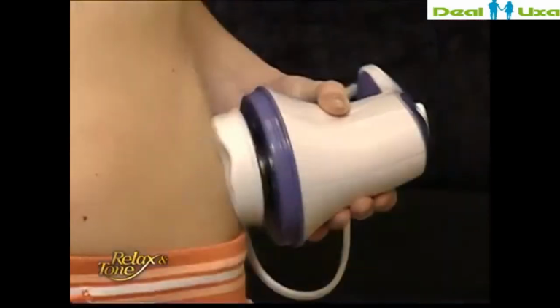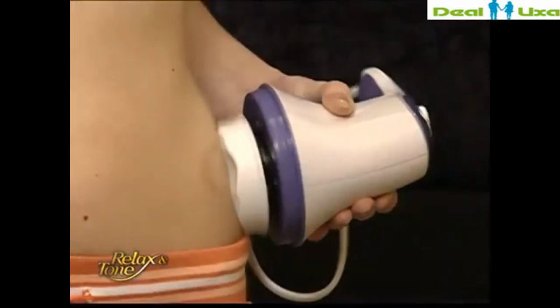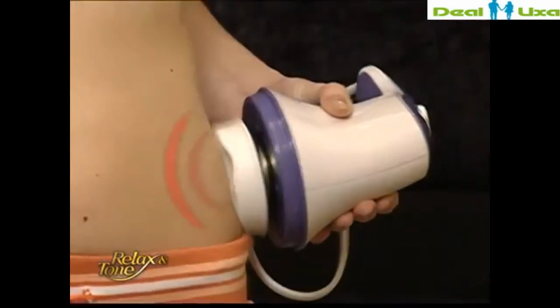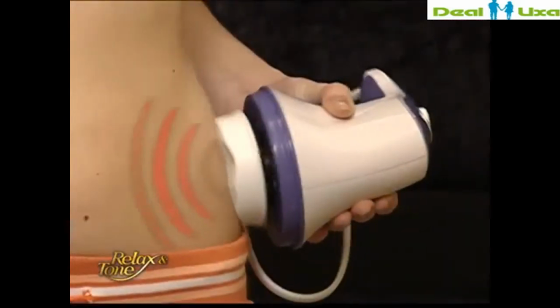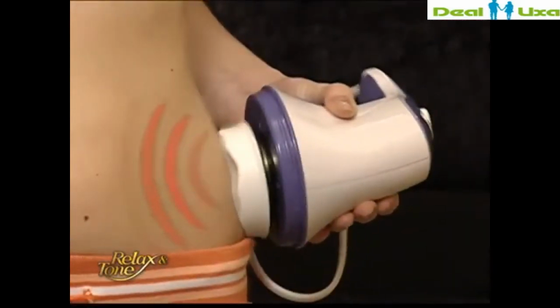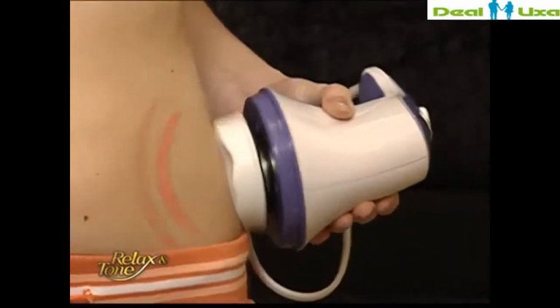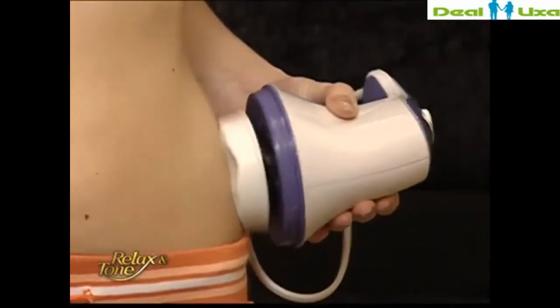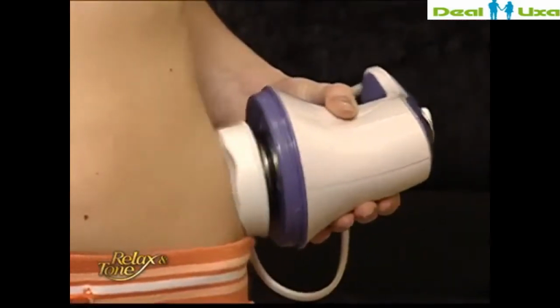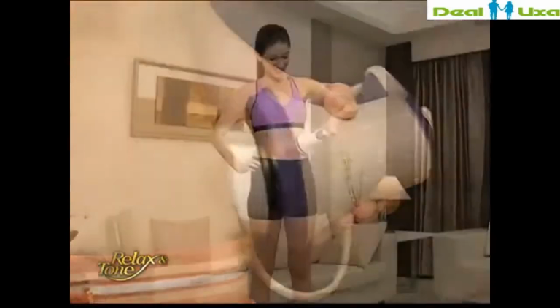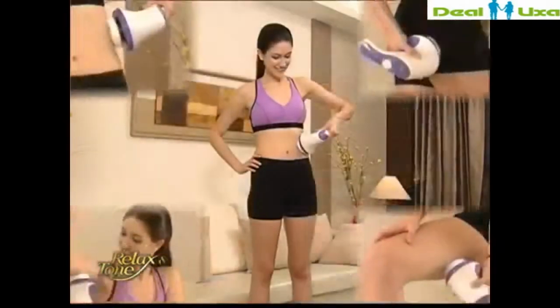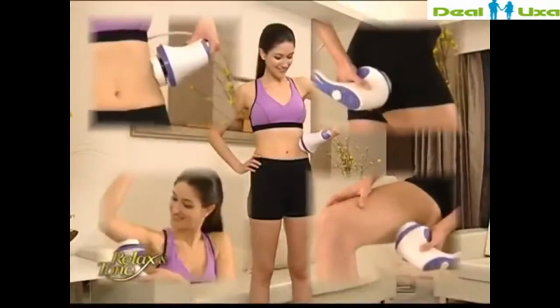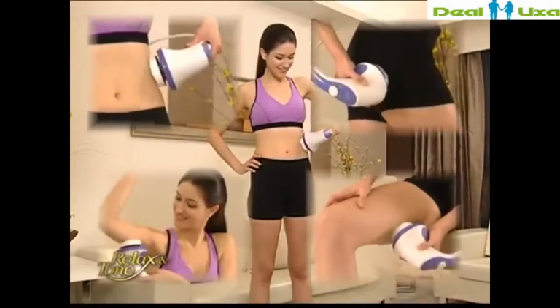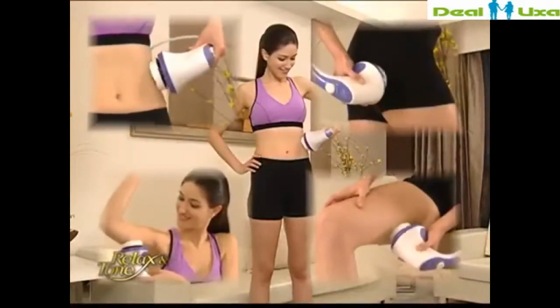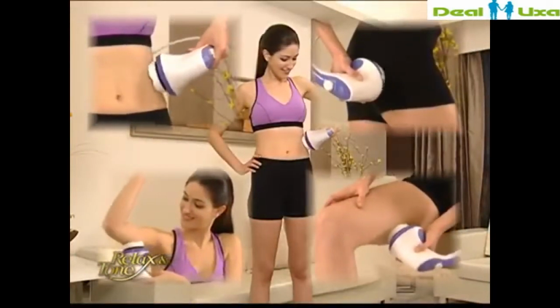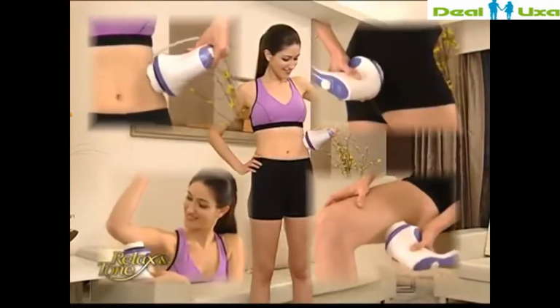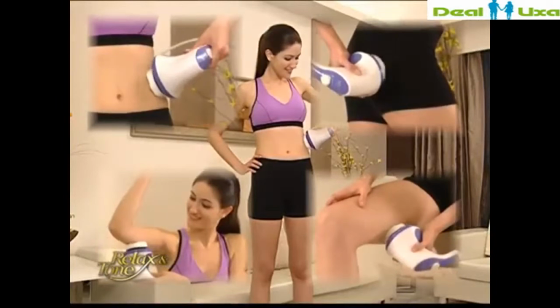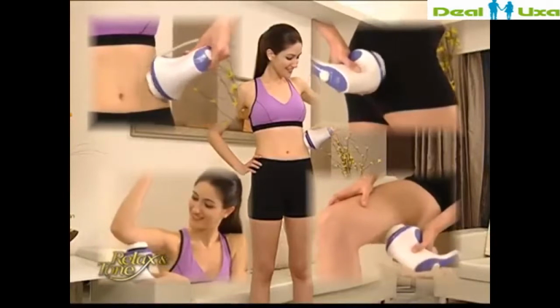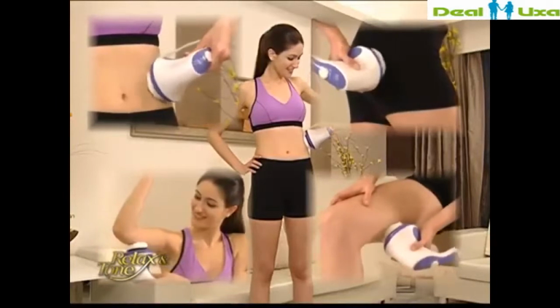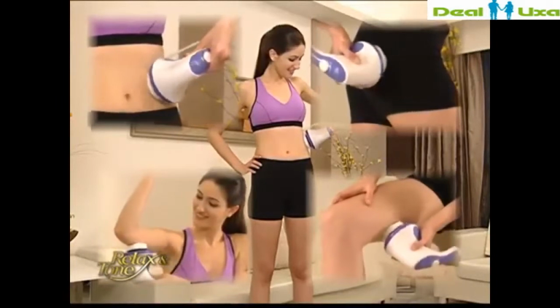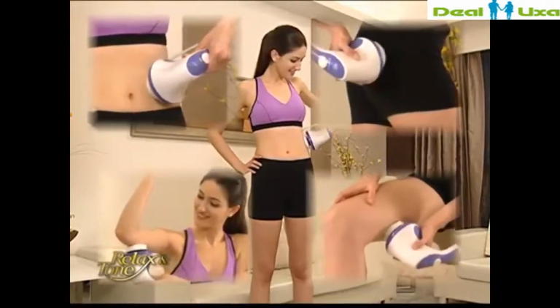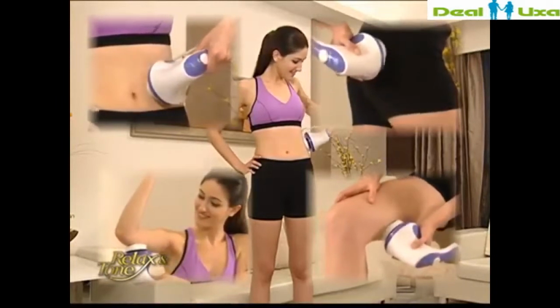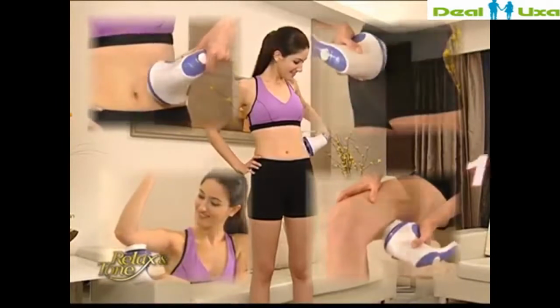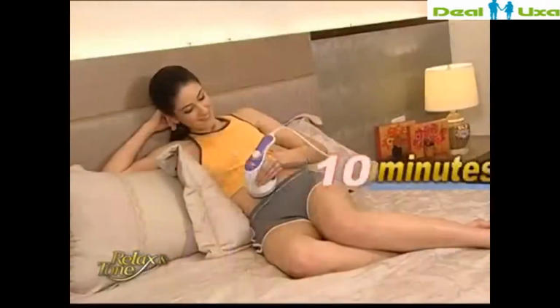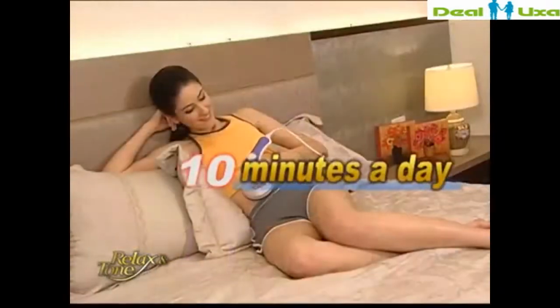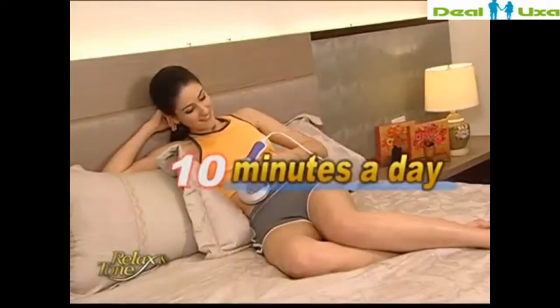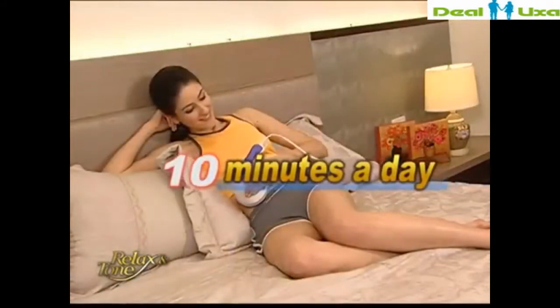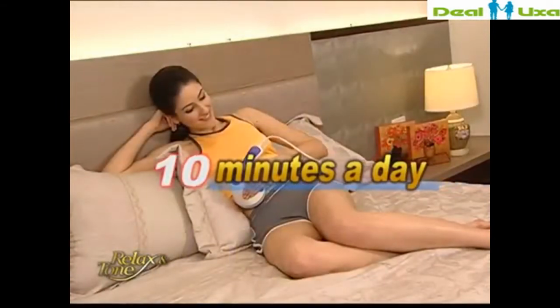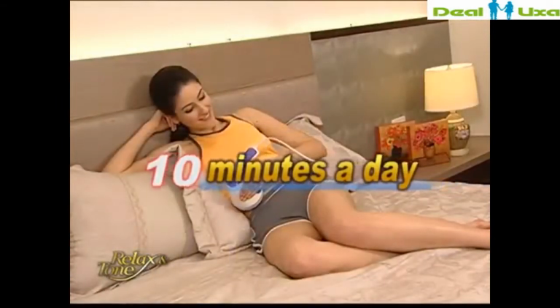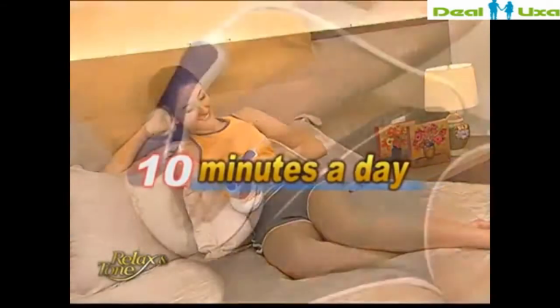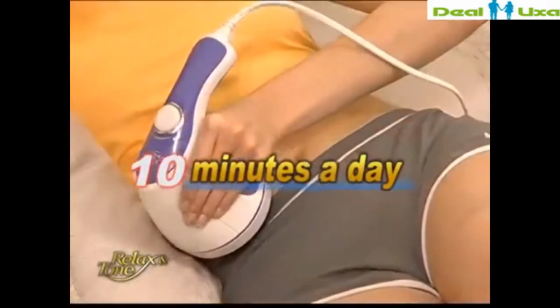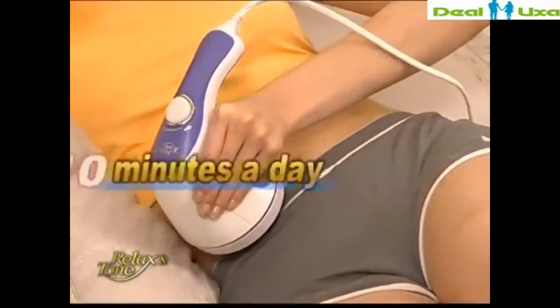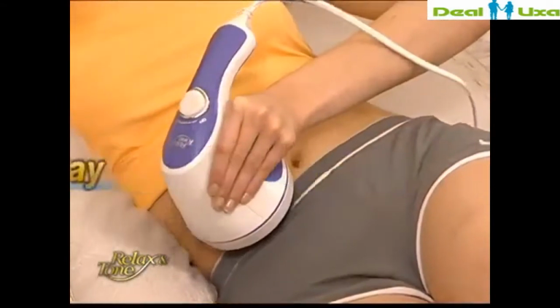Whether you're targeting specific body parts or looking for a total body transformation, simply use Relax and Tone 10 minutes a day to achieve amazing results.